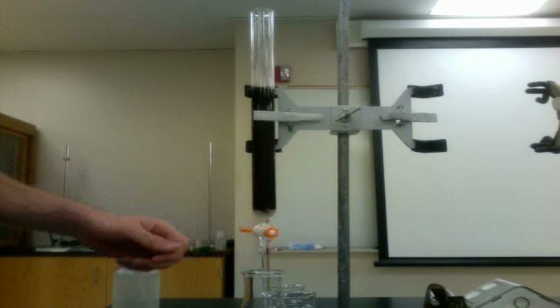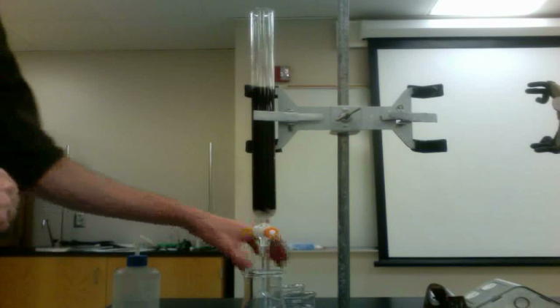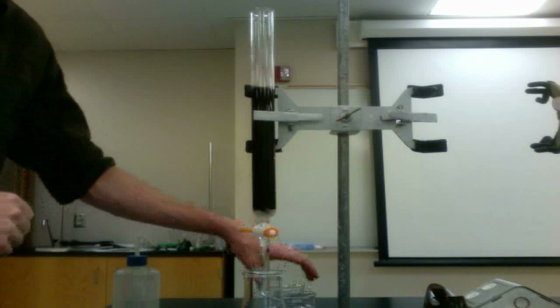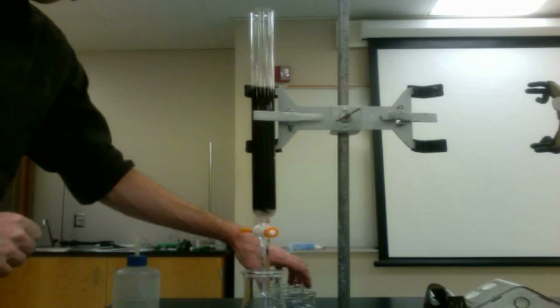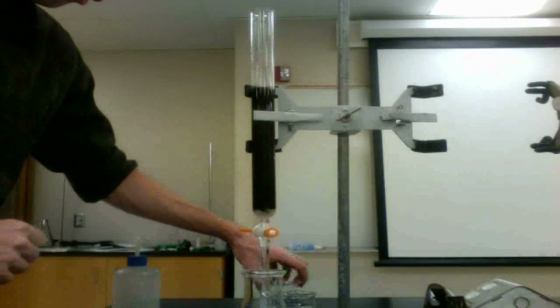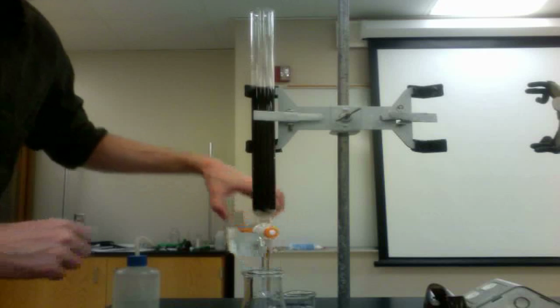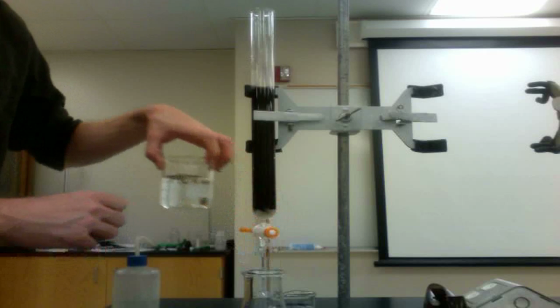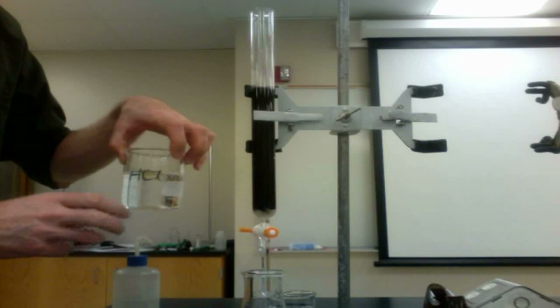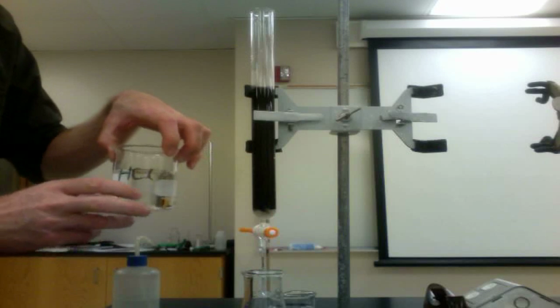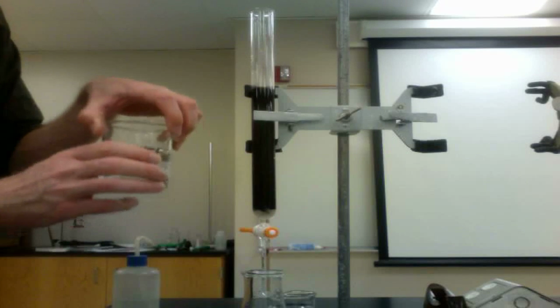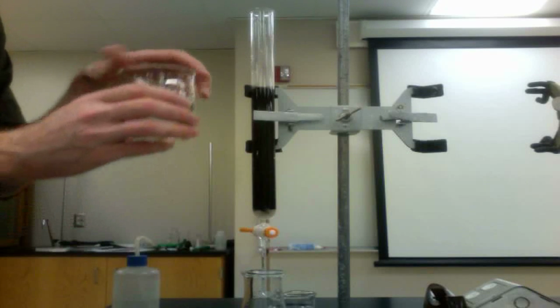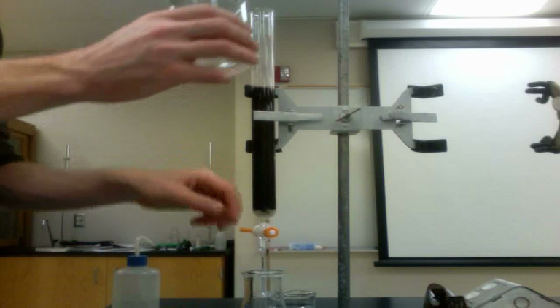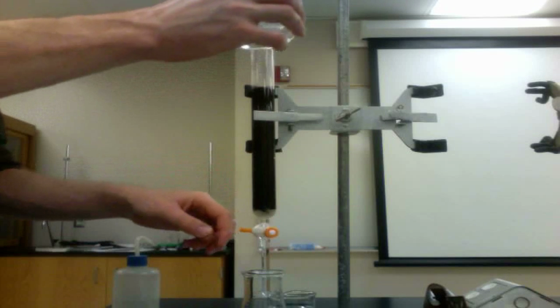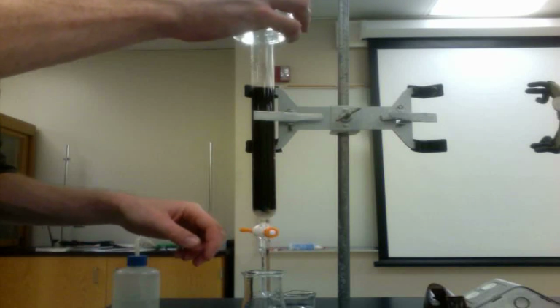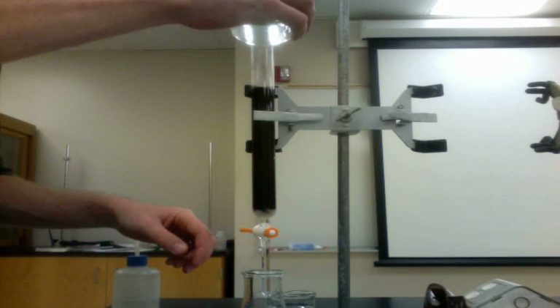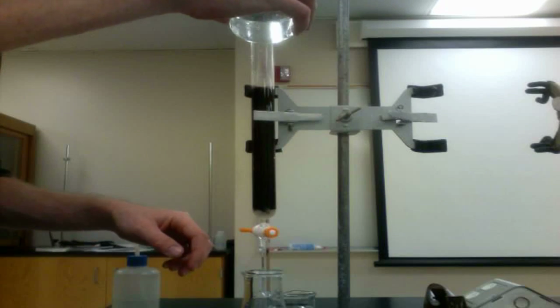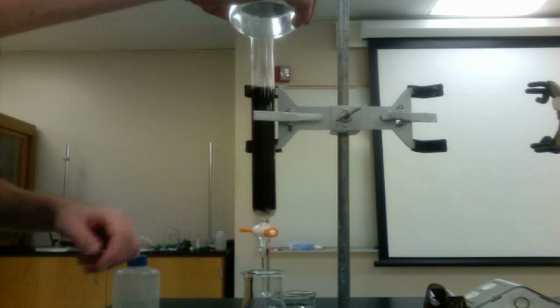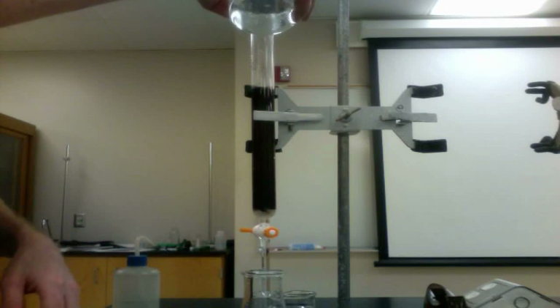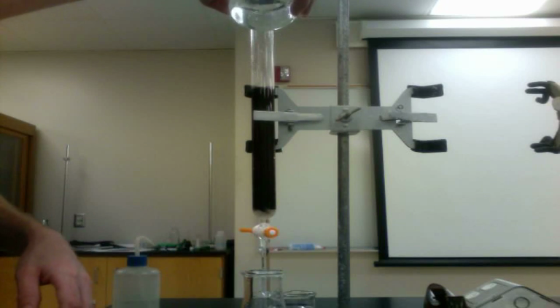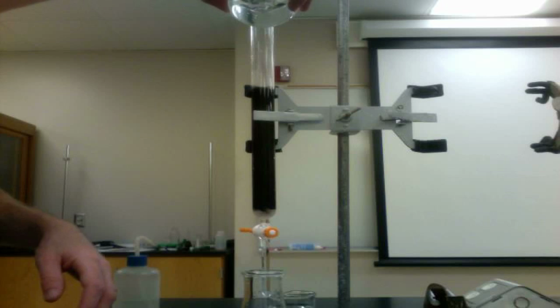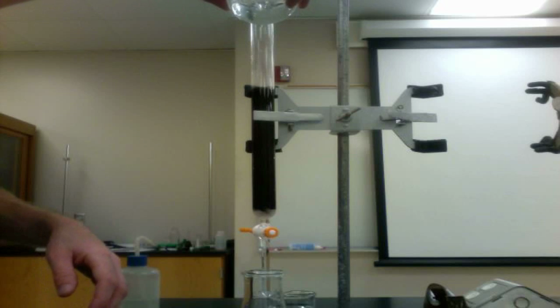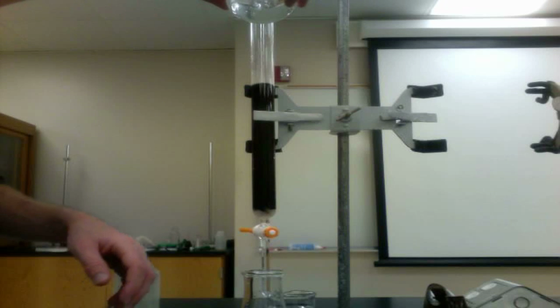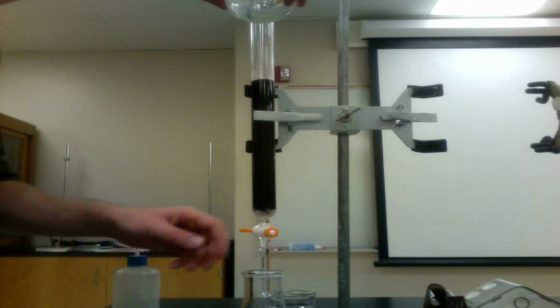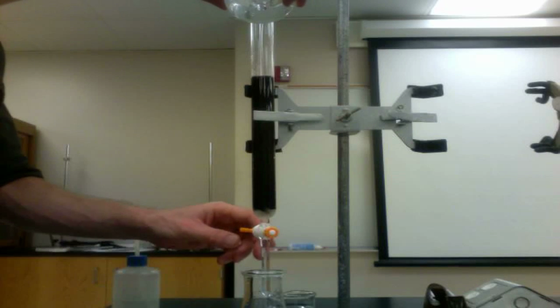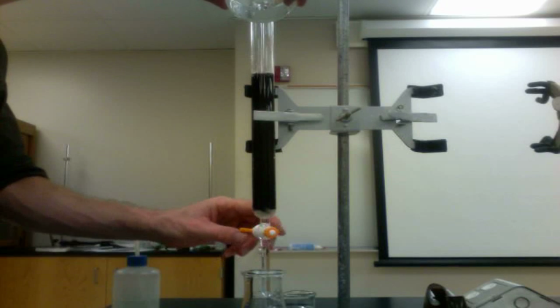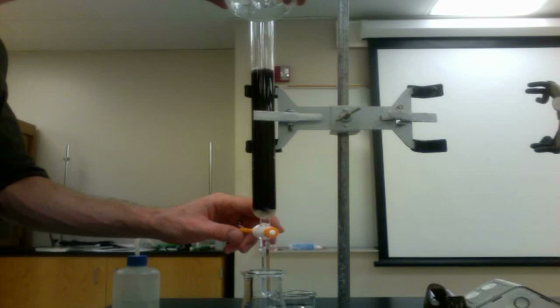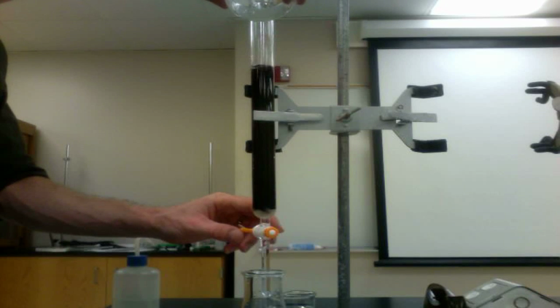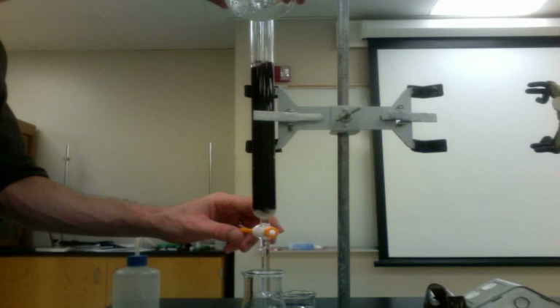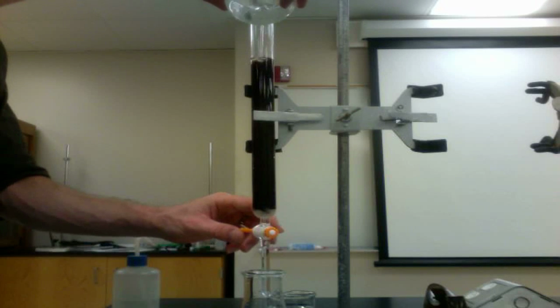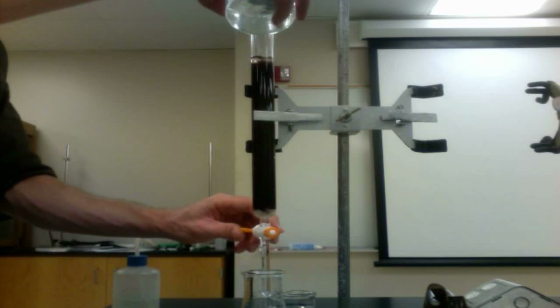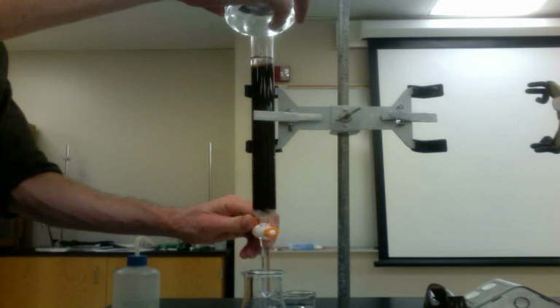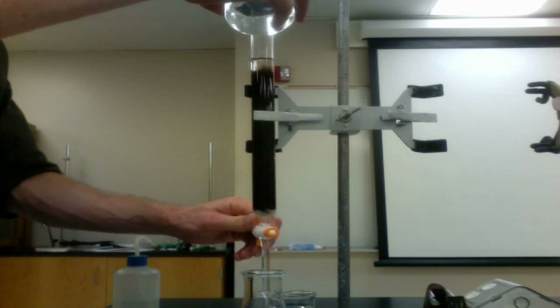Before the titration, we must regenerate the ion exchange column. This is done by running an acid through the column. Before adding the acid, be sure to lower the water level in the column to the height of the resin.